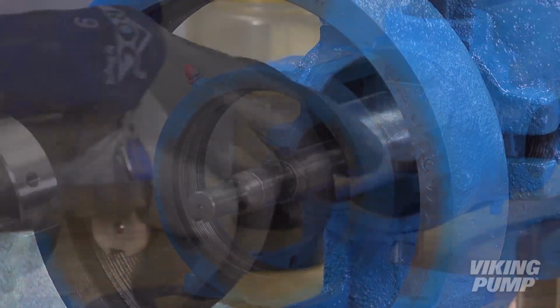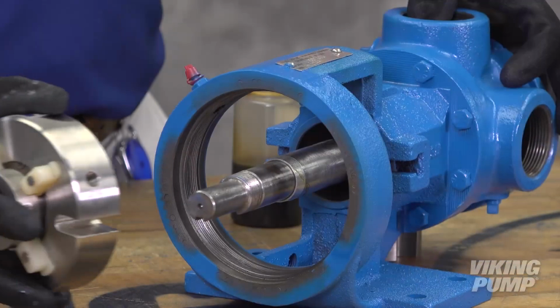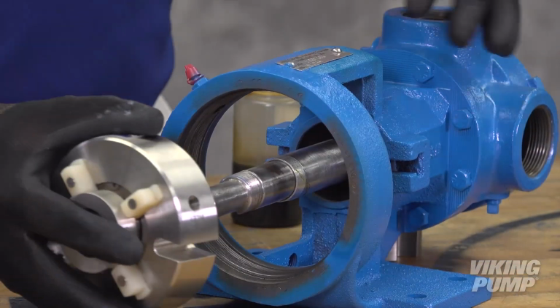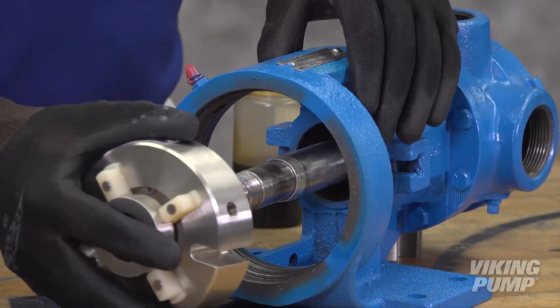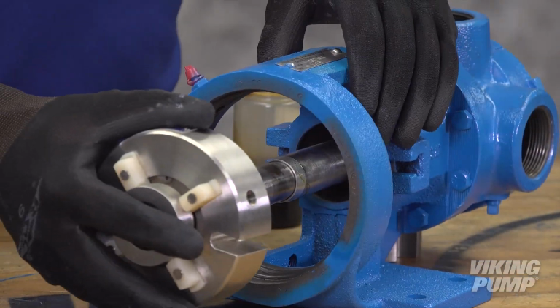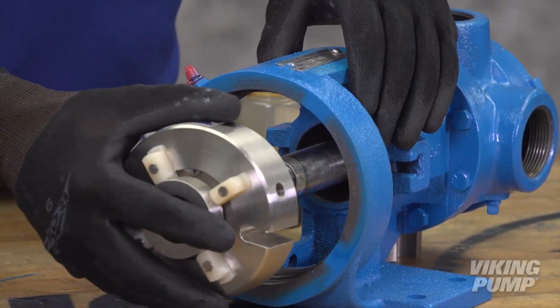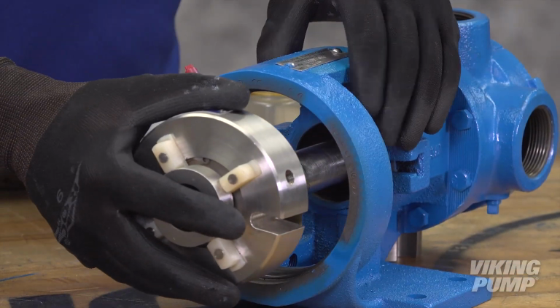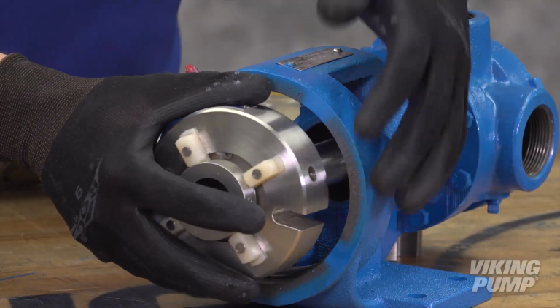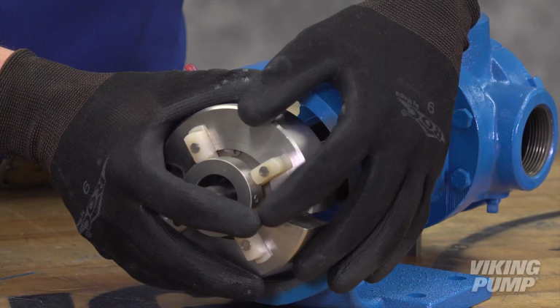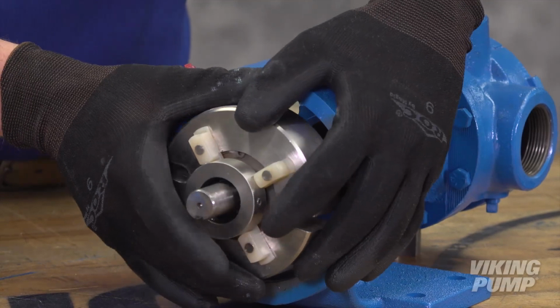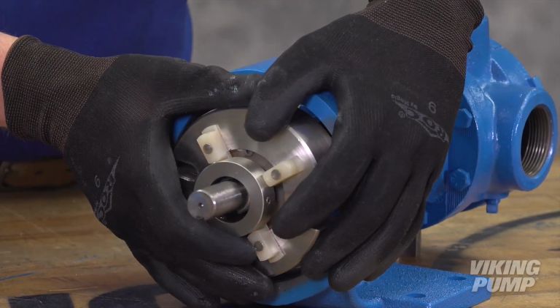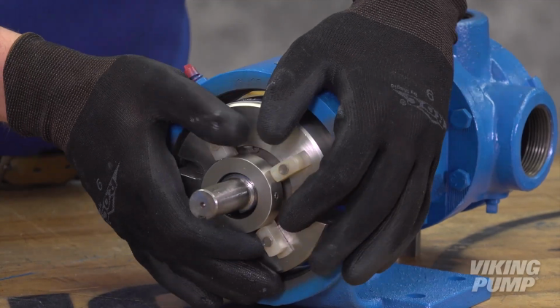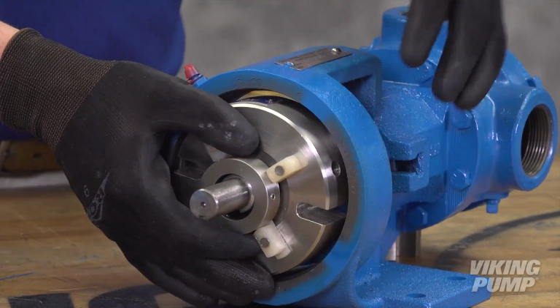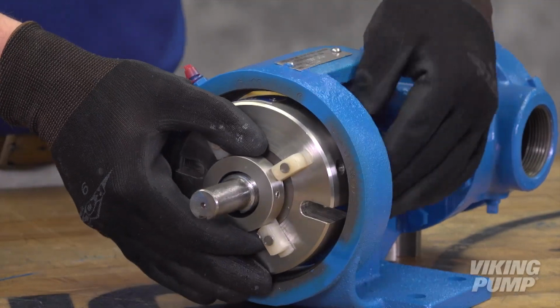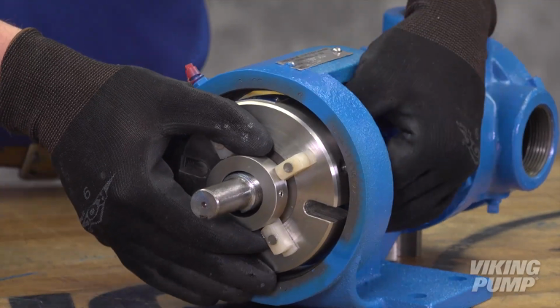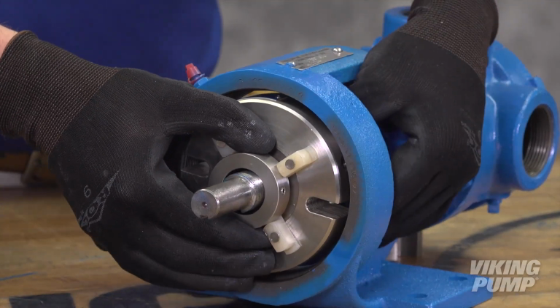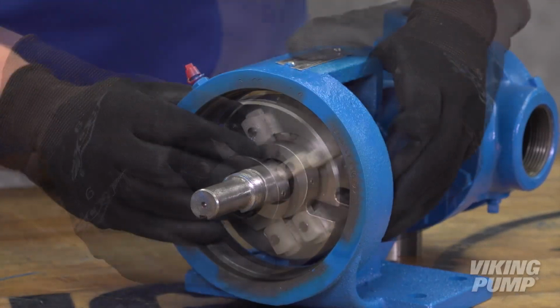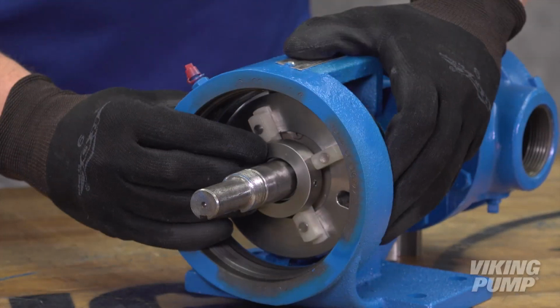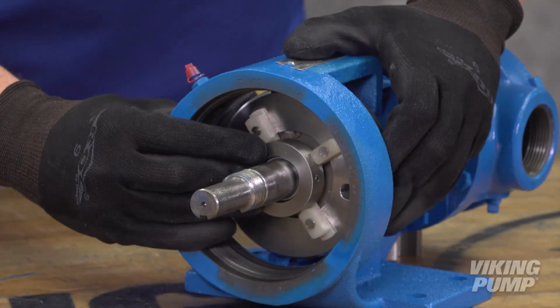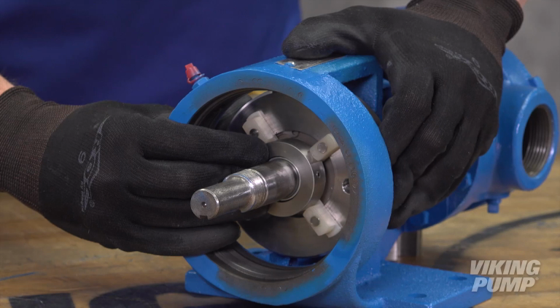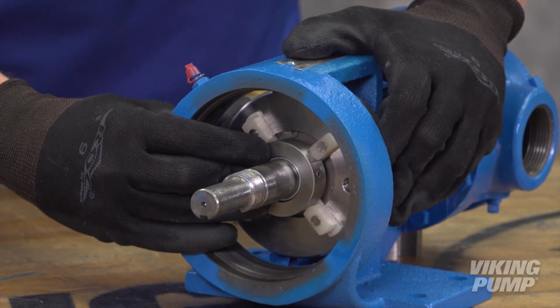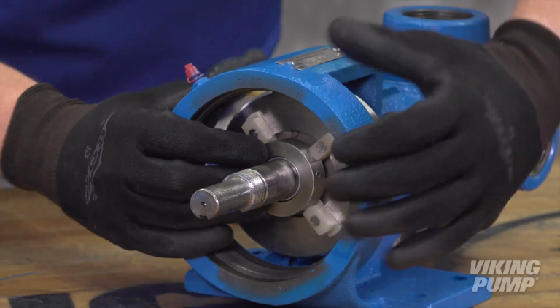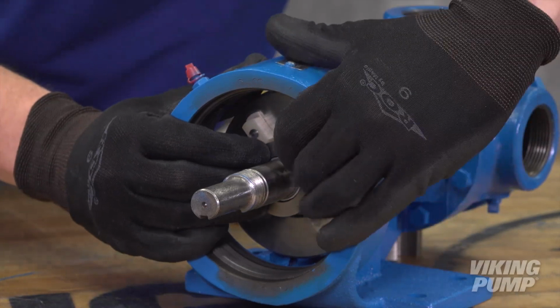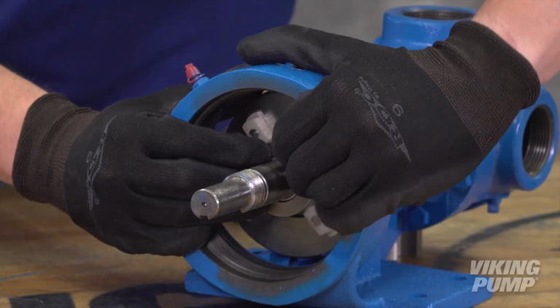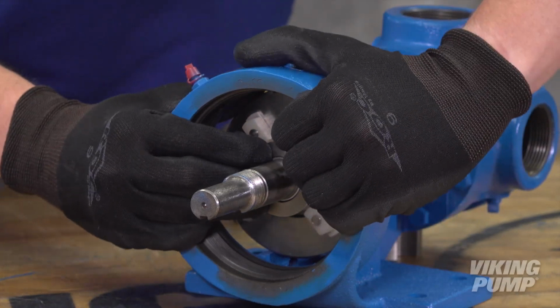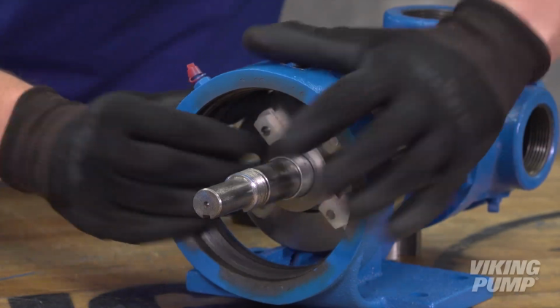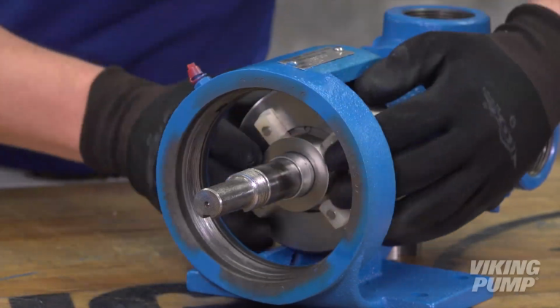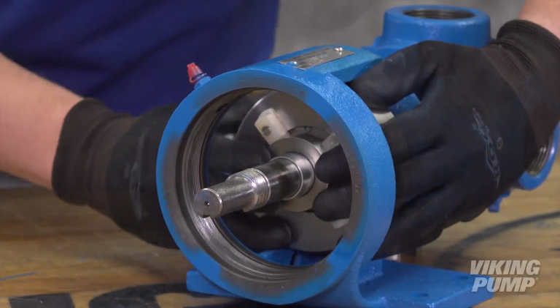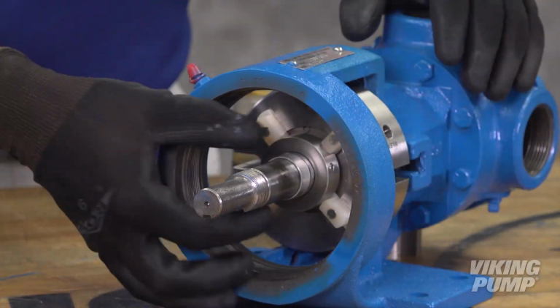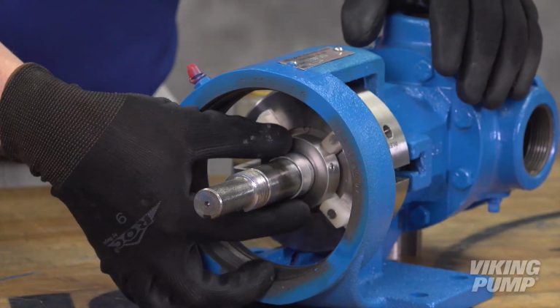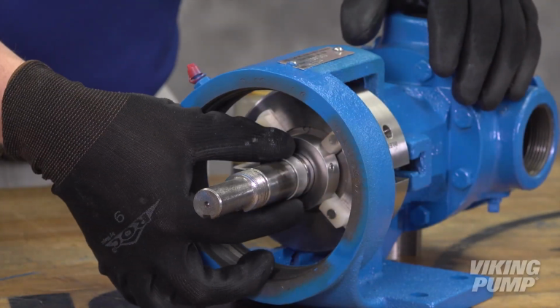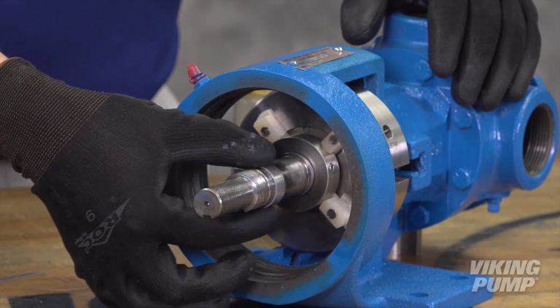Slide the new cartridge seal over the installation sleeve and shaft until it contacts the sealed chamber face. Then remove the installation sleeve.